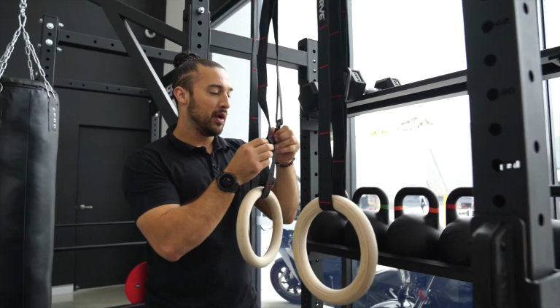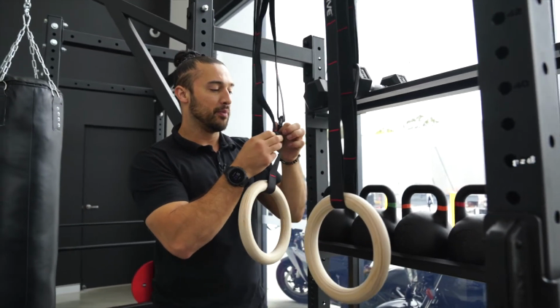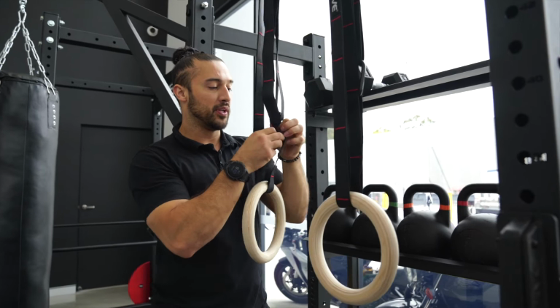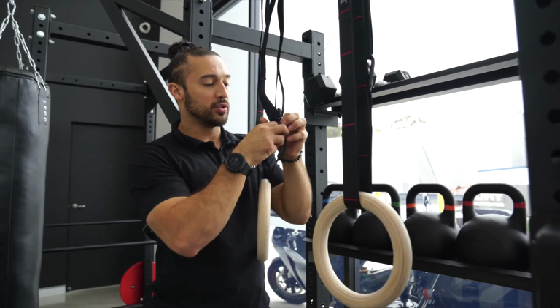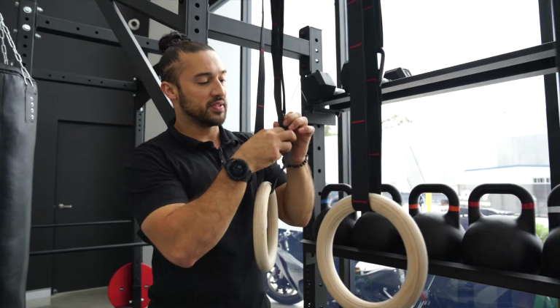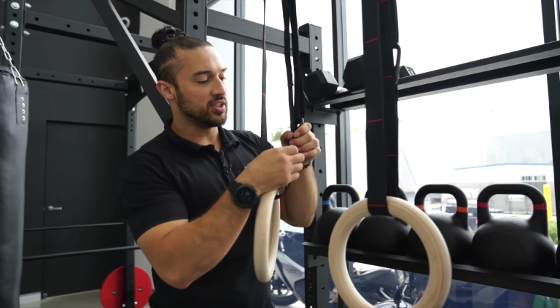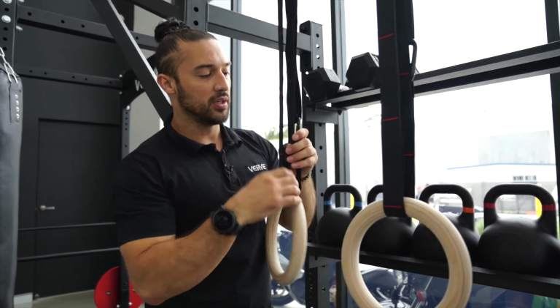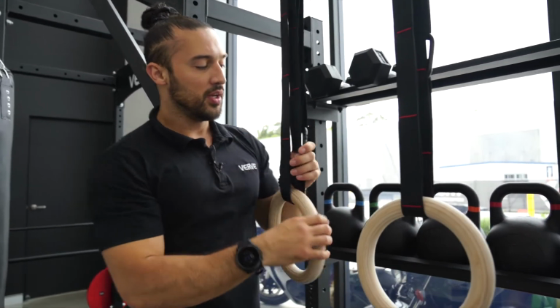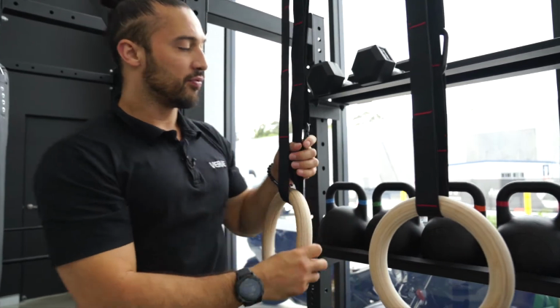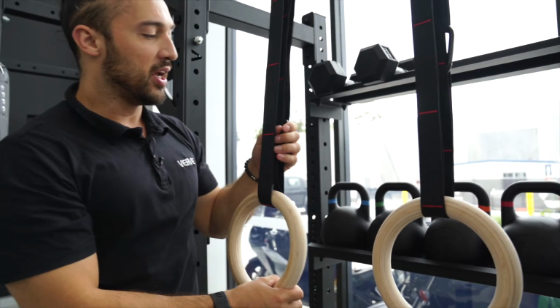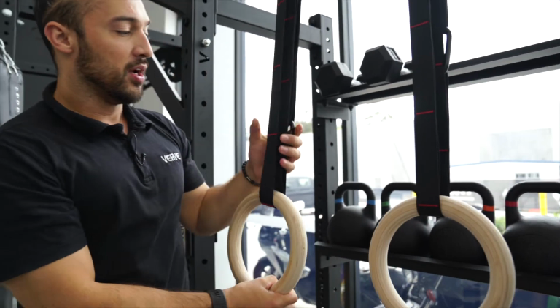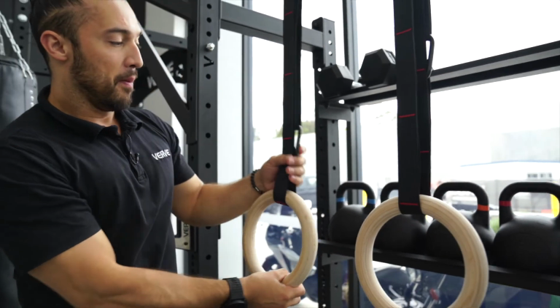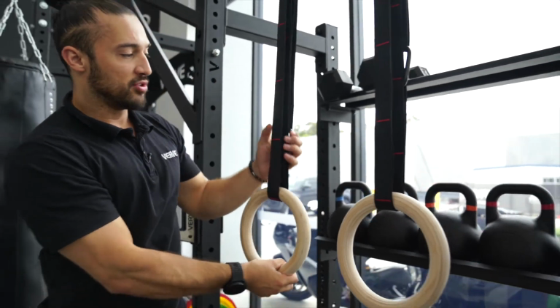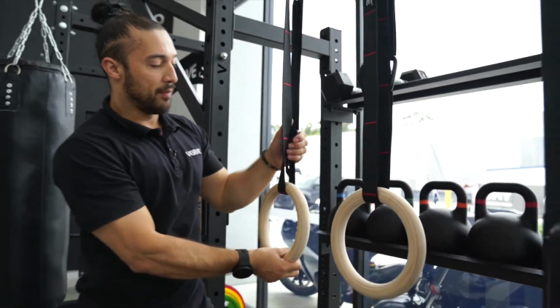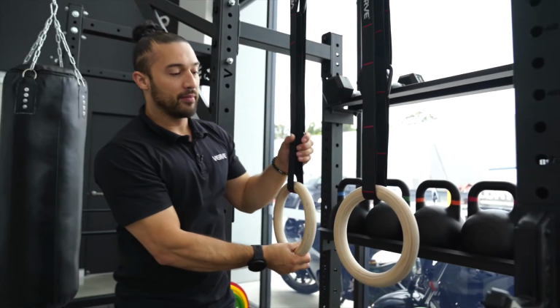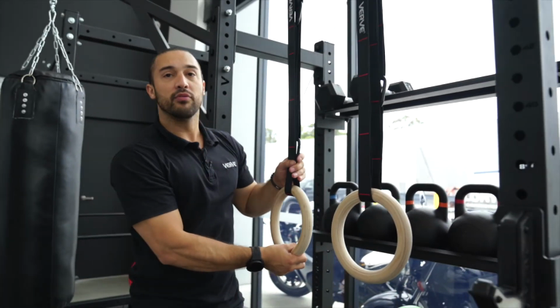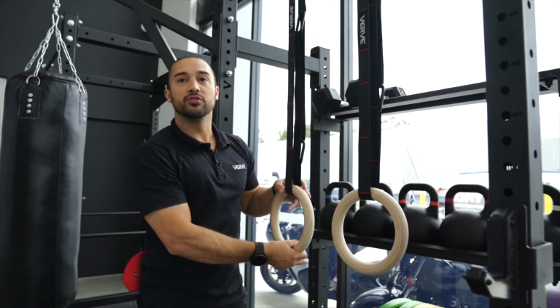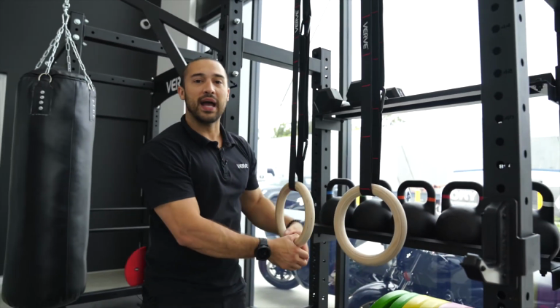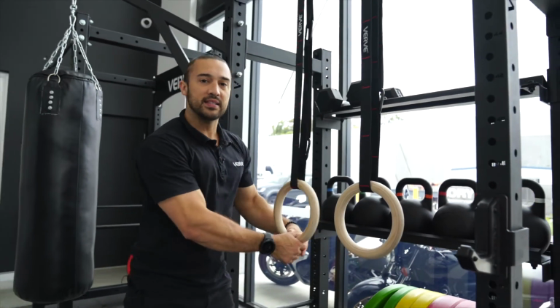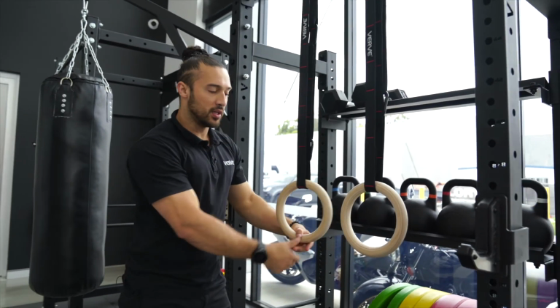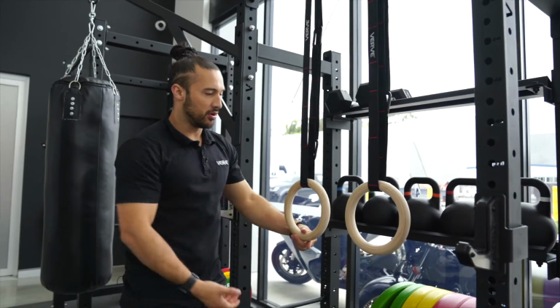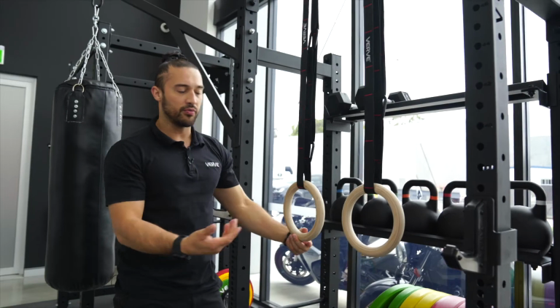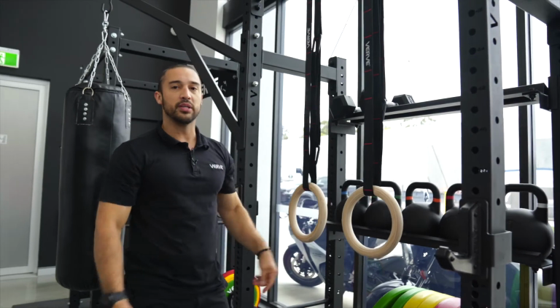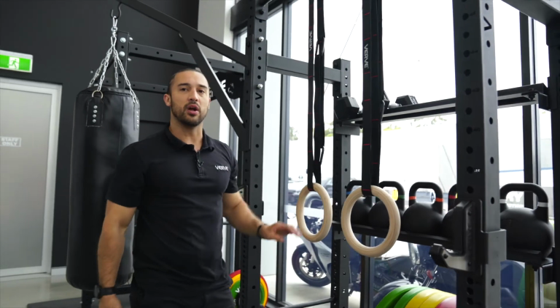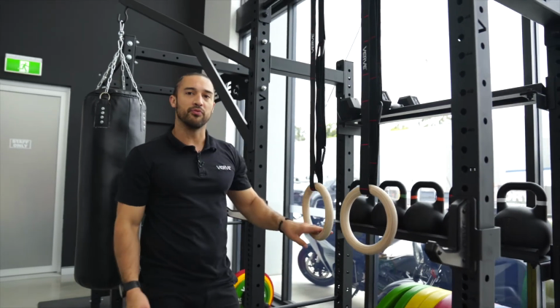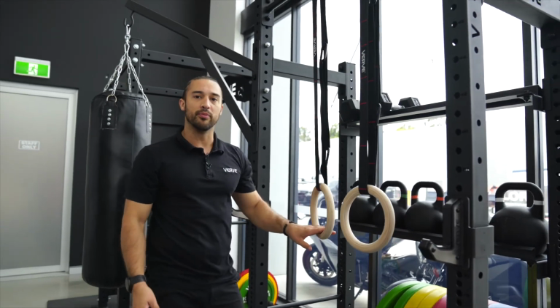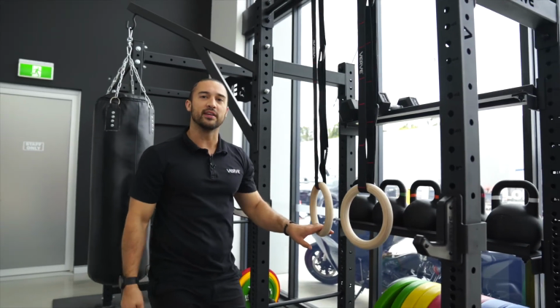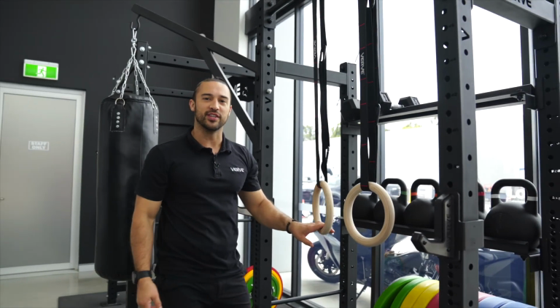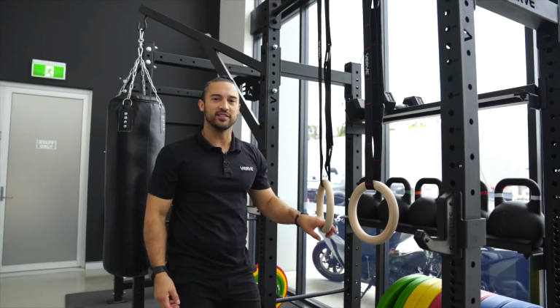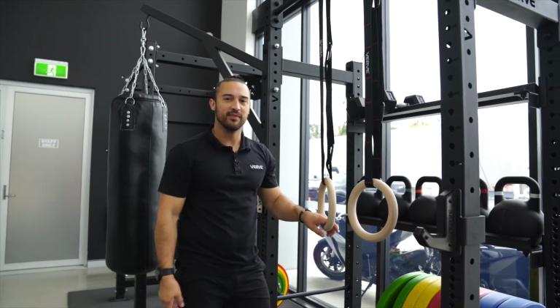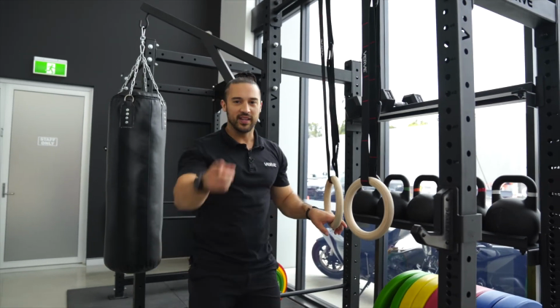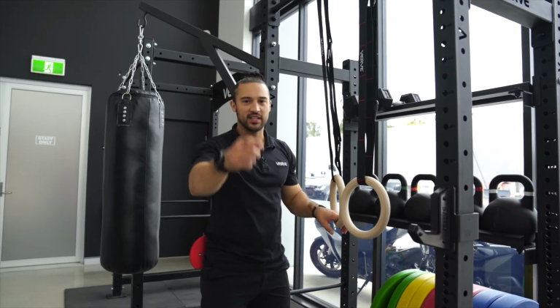I'm gonna put it into position and from here my strap and my rings are nice and secure in order for me to start performing my exercises. Thanks team.